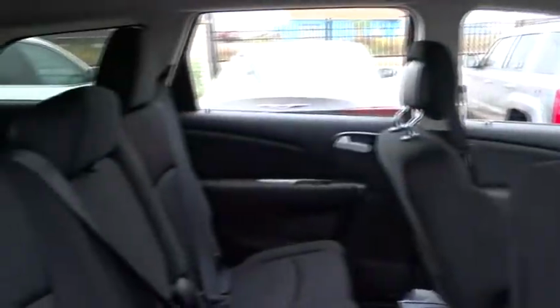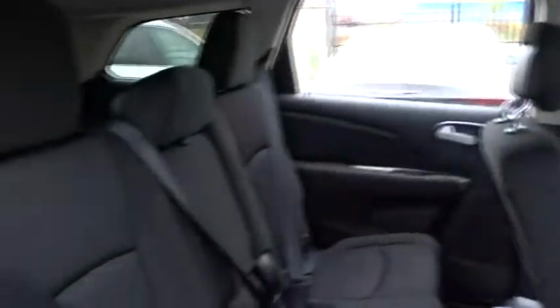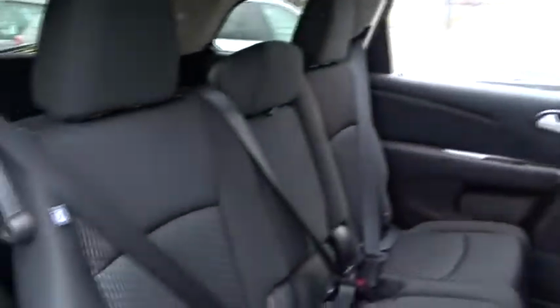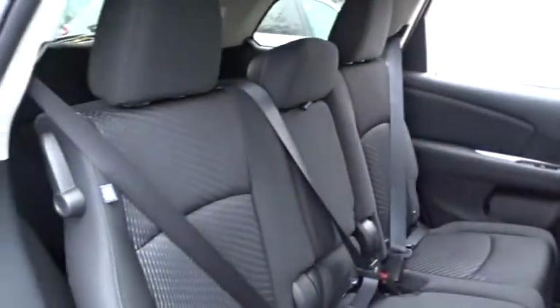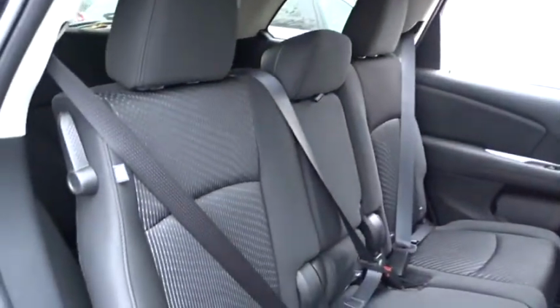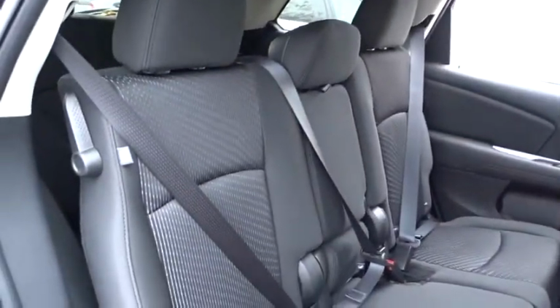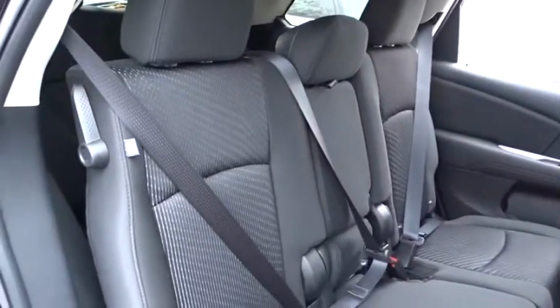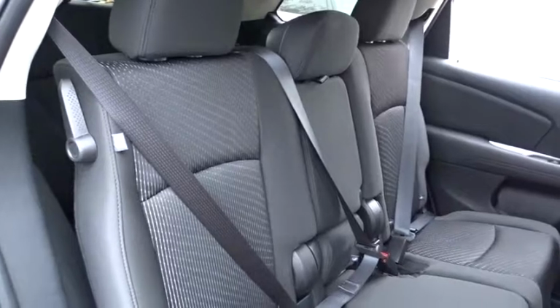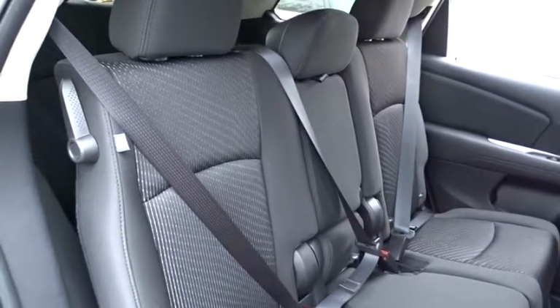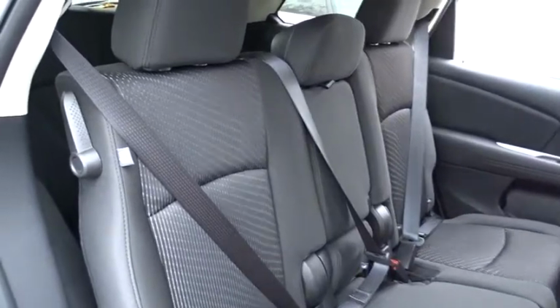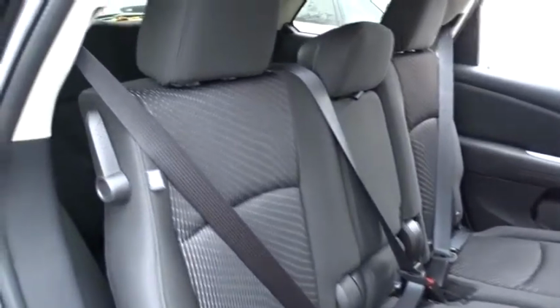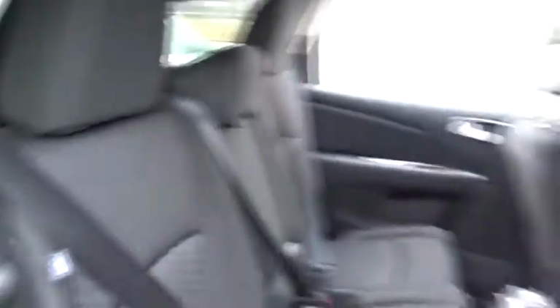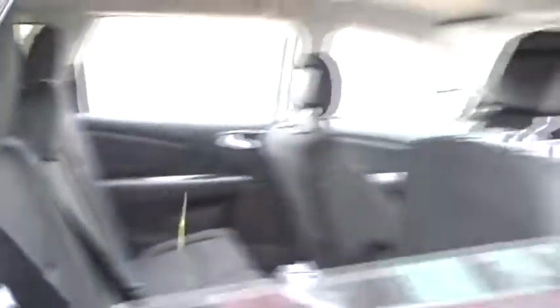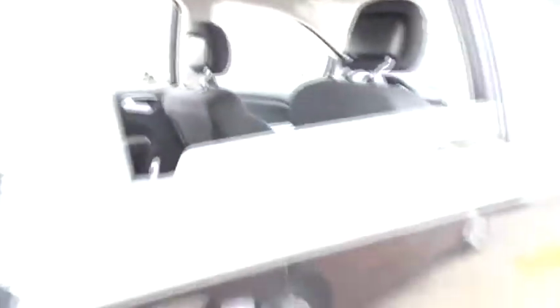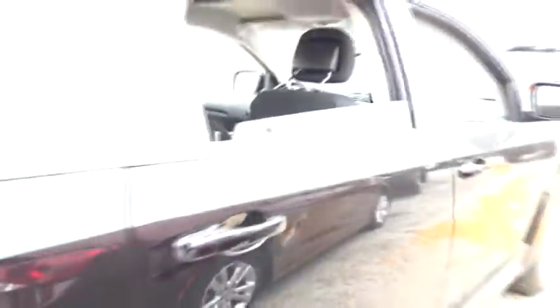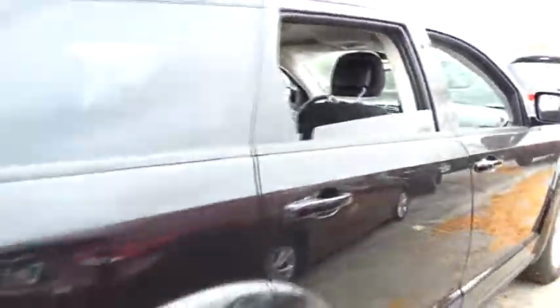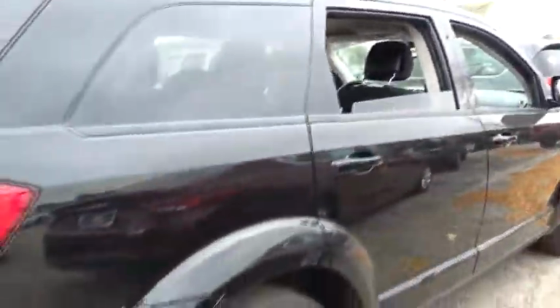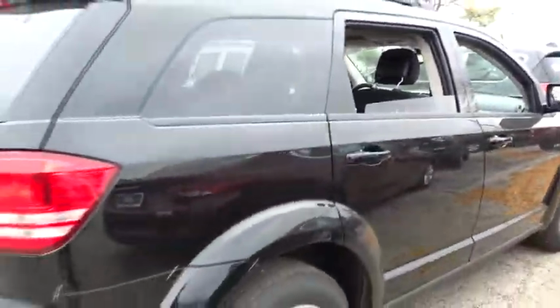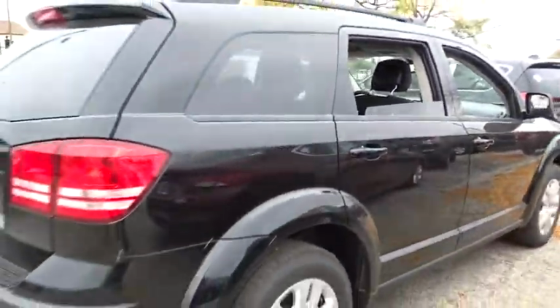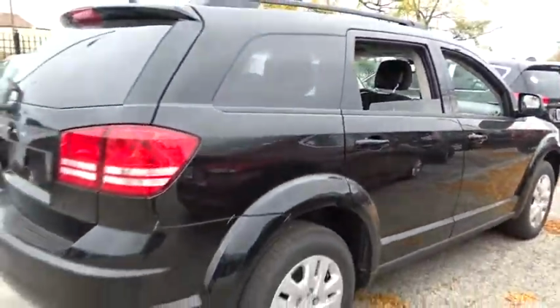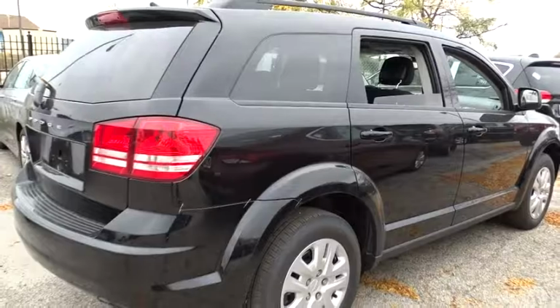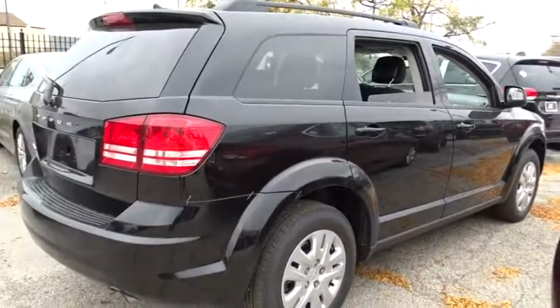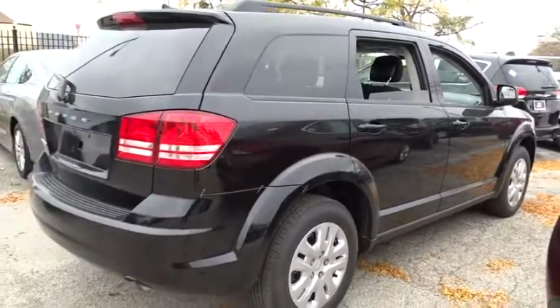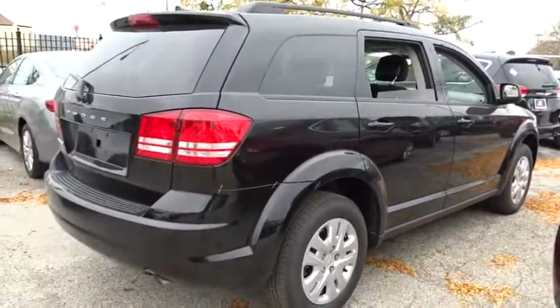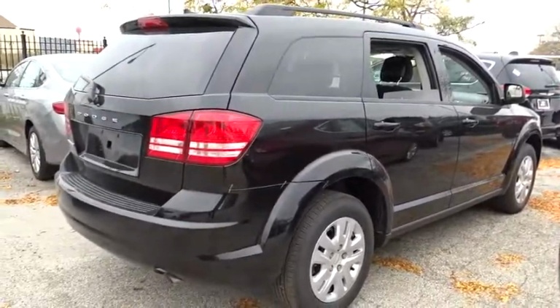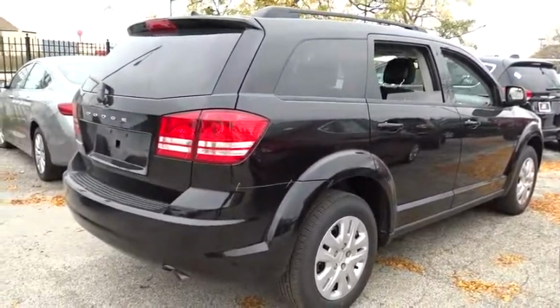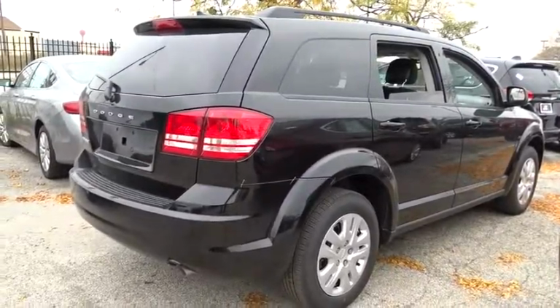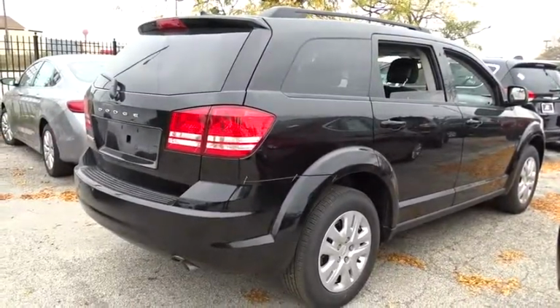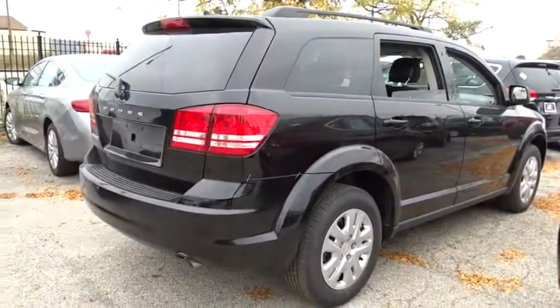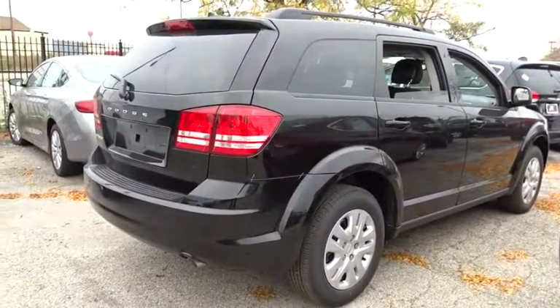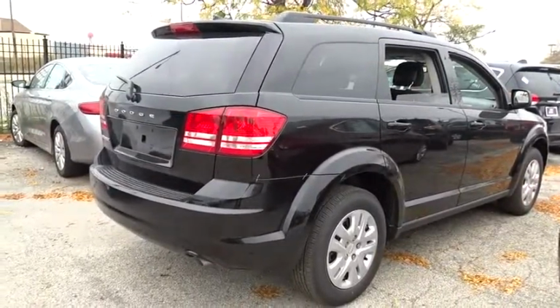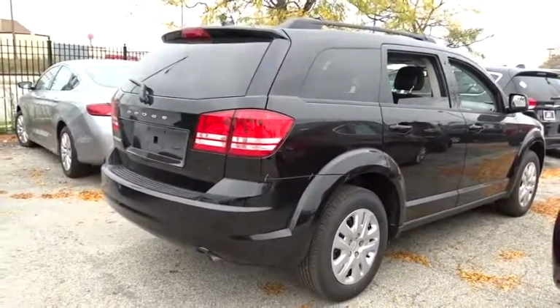Stability control. Traction control. Keyless entry. Anti-lock braking system. Steering wheel audio controls. Adjustable steering wheel. Power steering. Four wheel disc brakes. Keyless start. Cruise control.